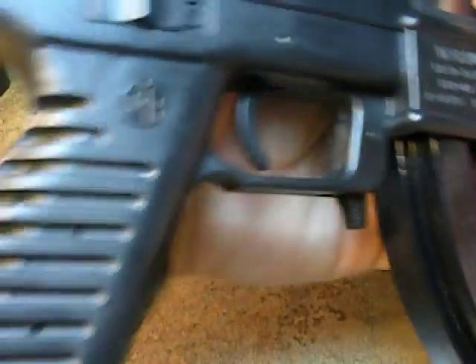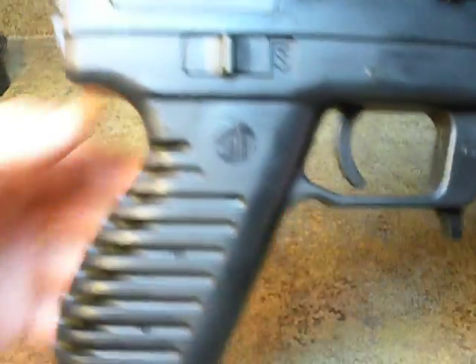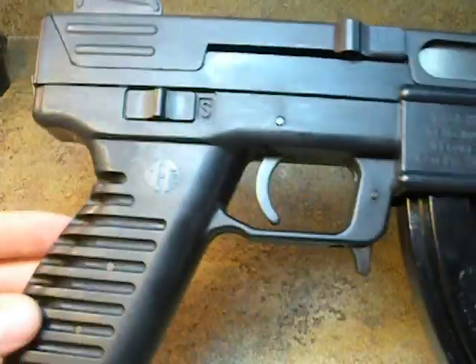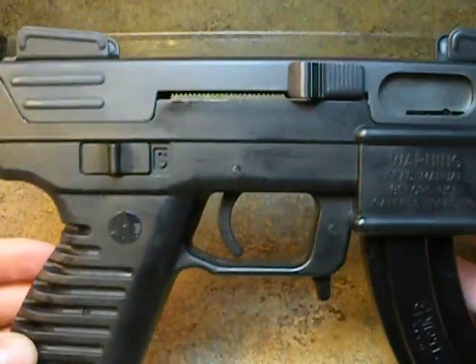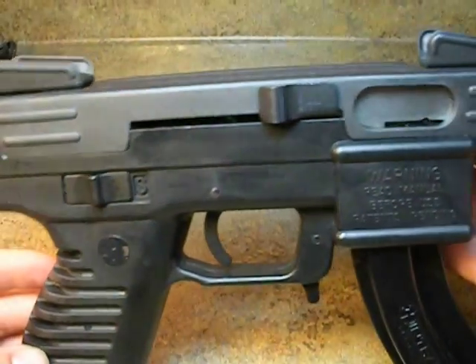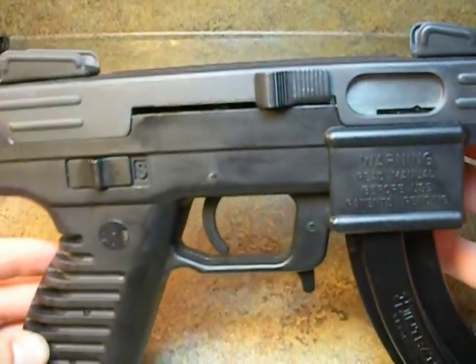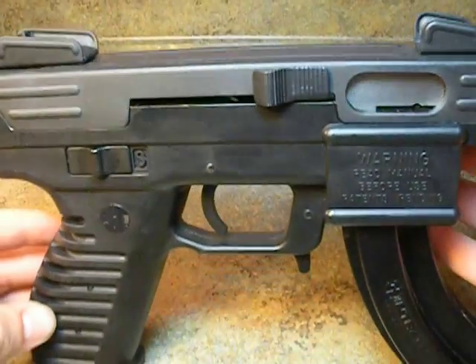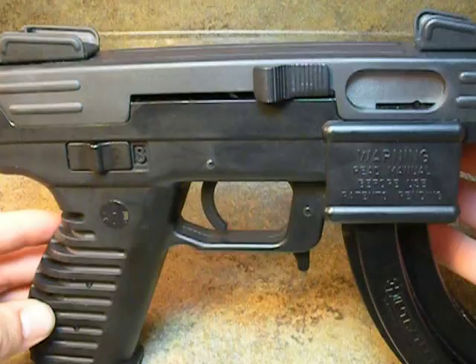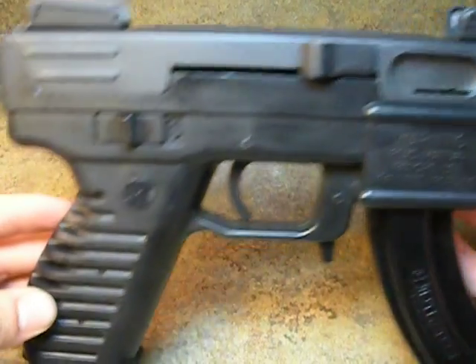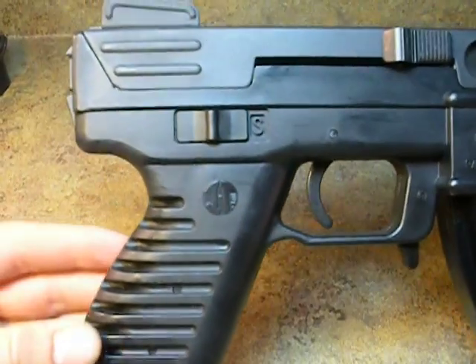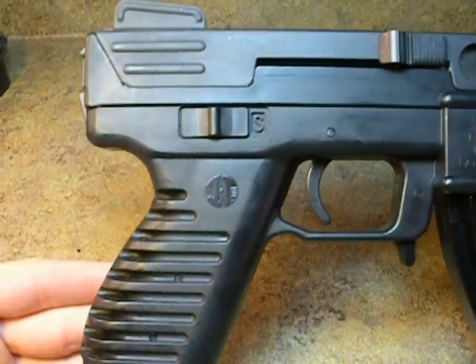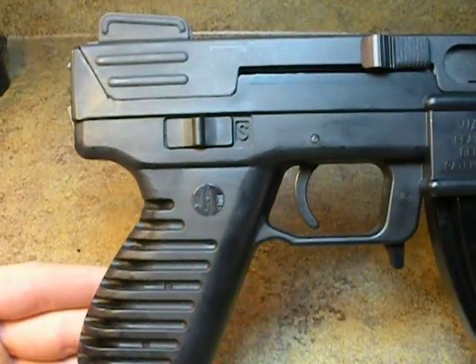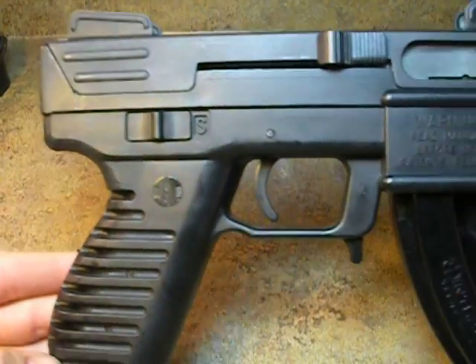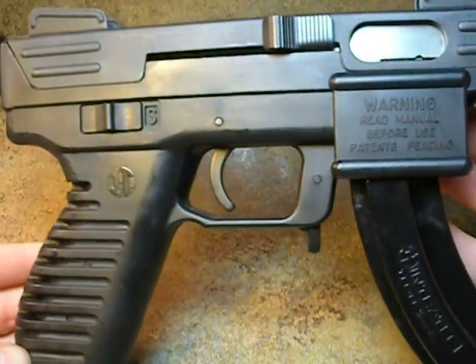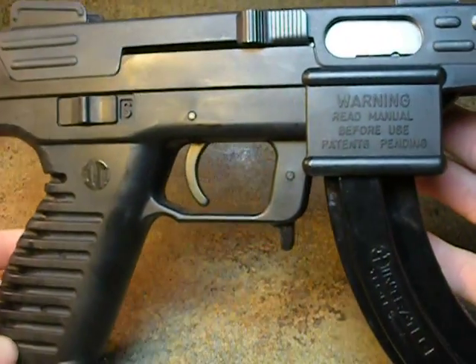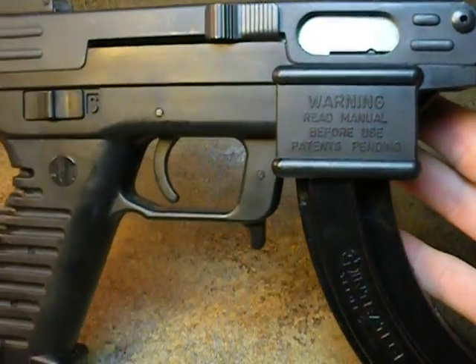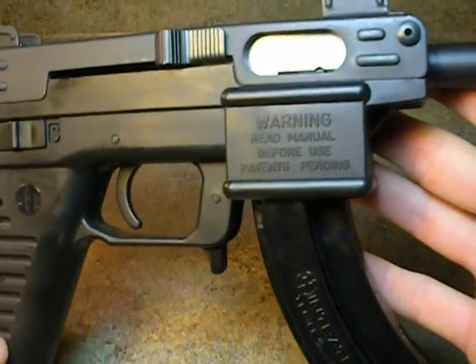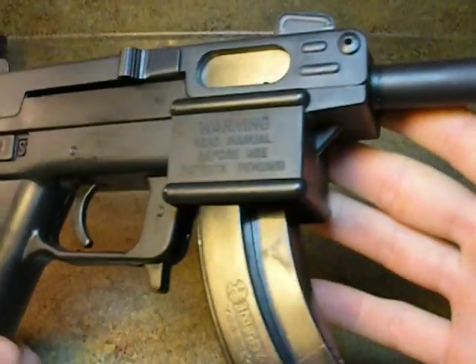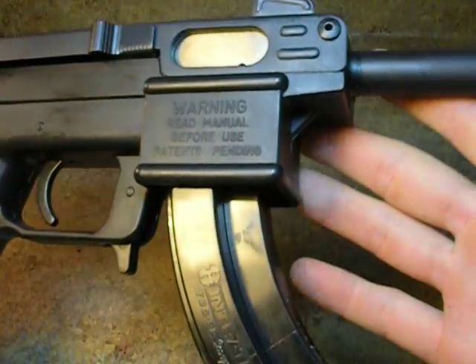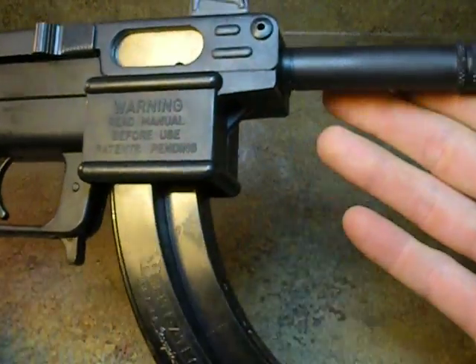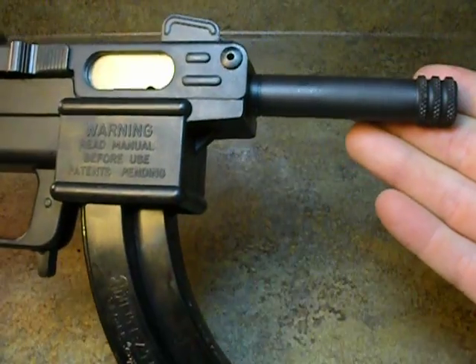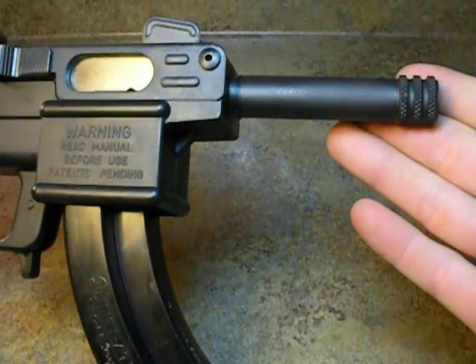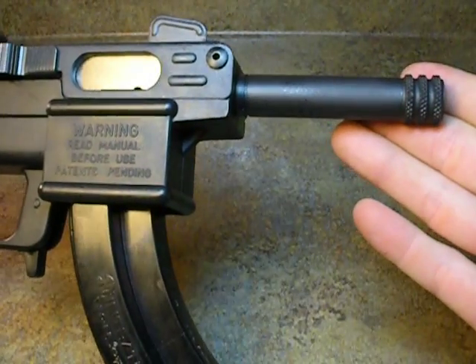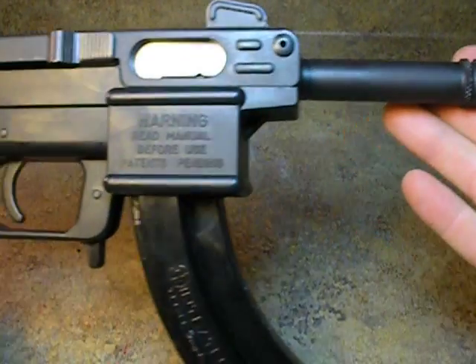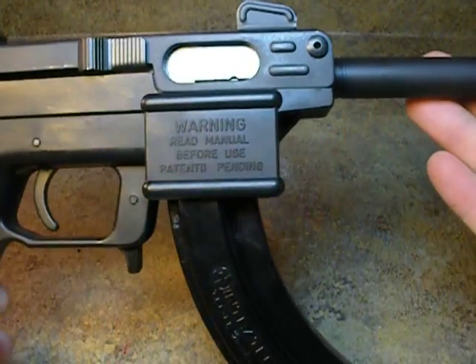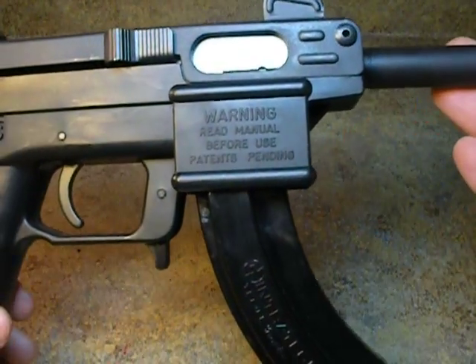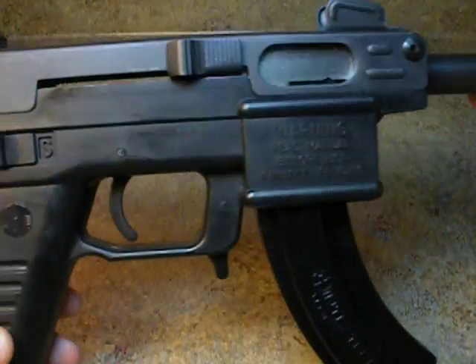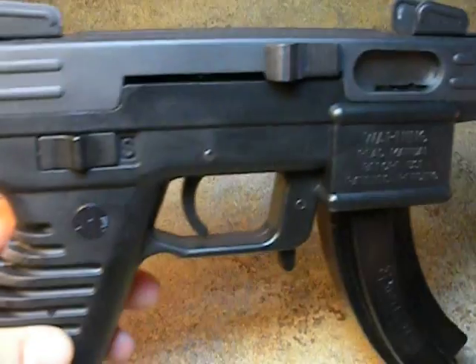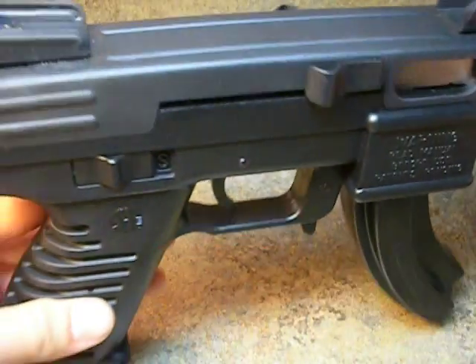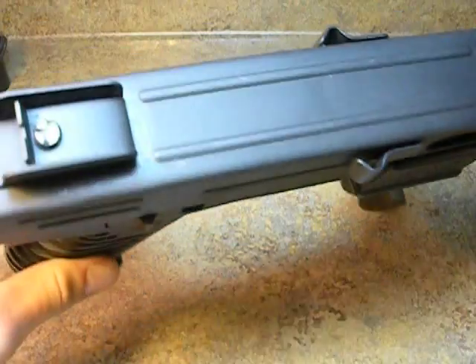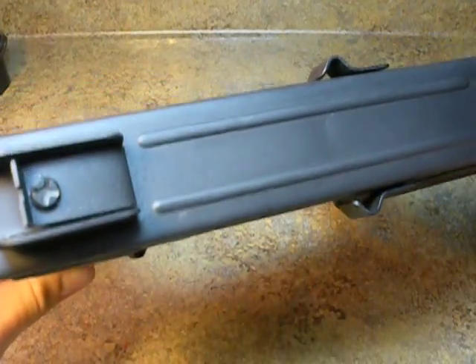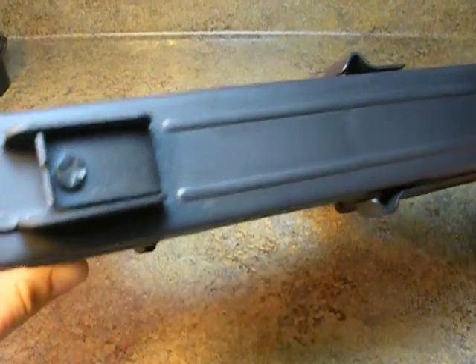Hey everyone, Weston Summers. Welcome back to my channel. The pistol we'll be getting to look at today is a very unique pistol. This is the .22 Cal Intratech. This is a very nice pistol.